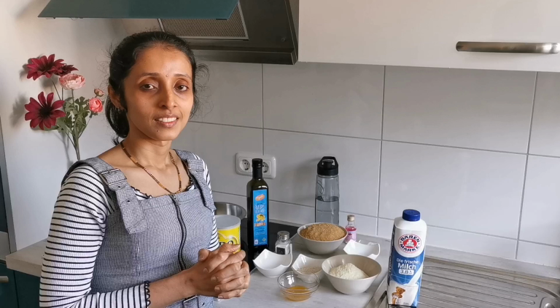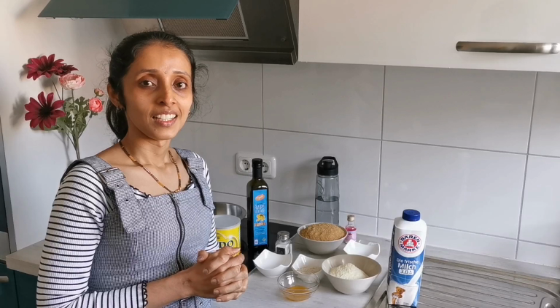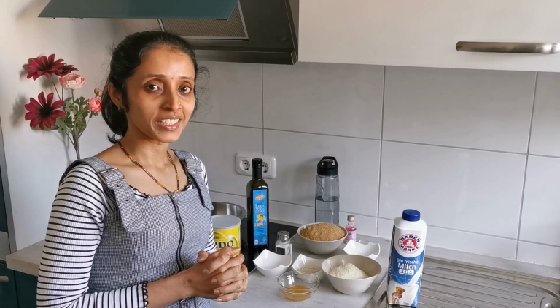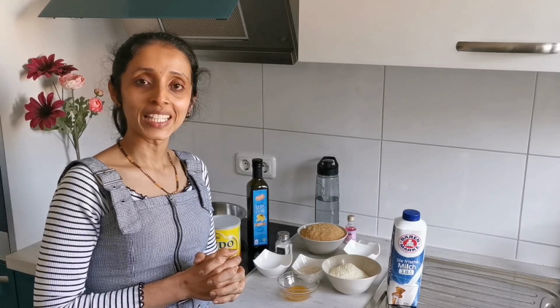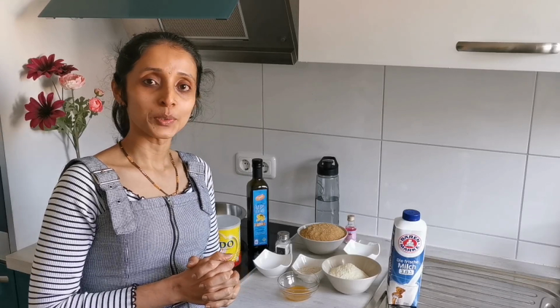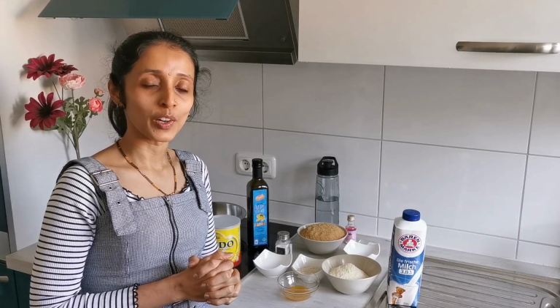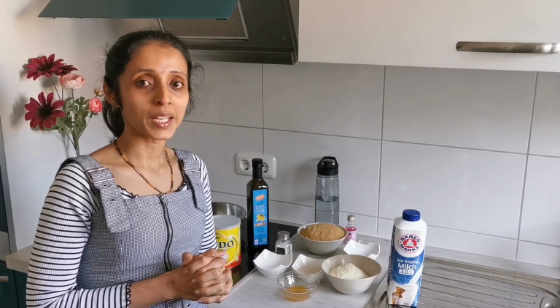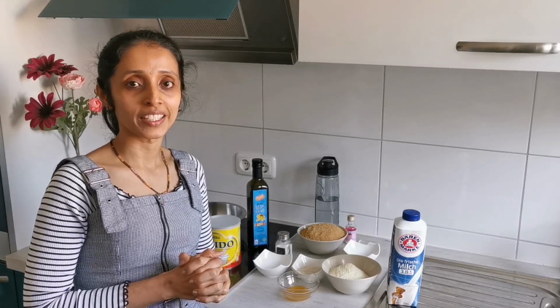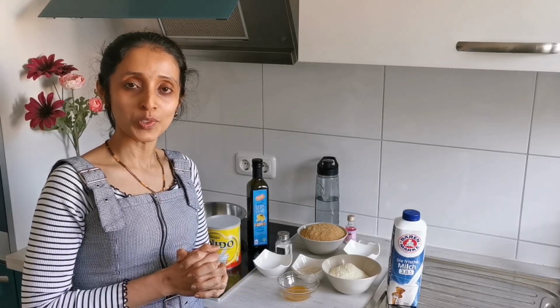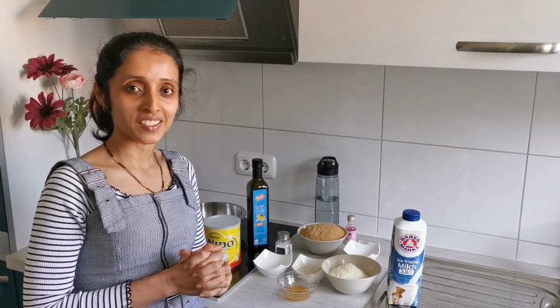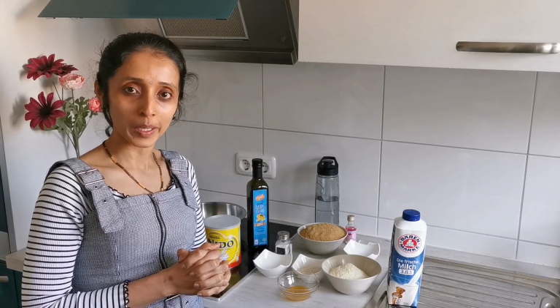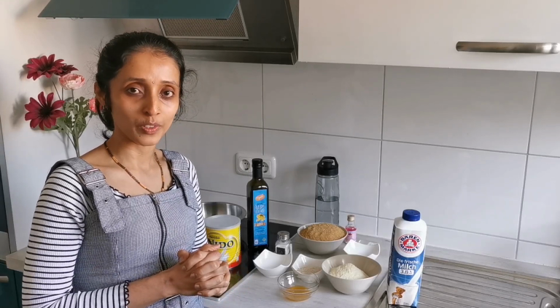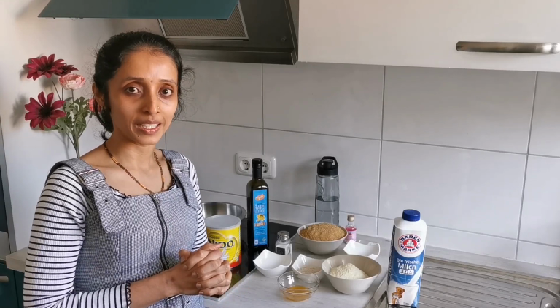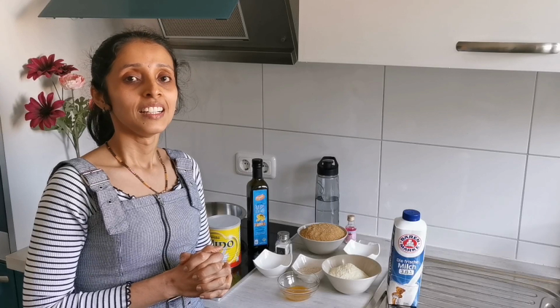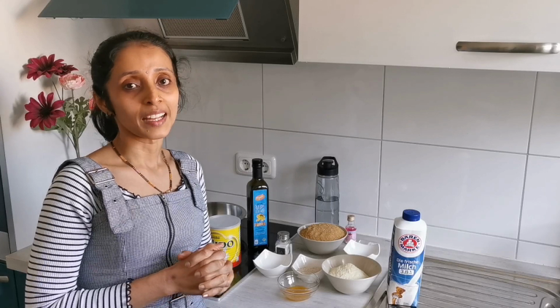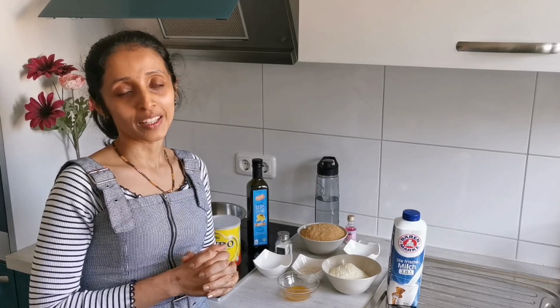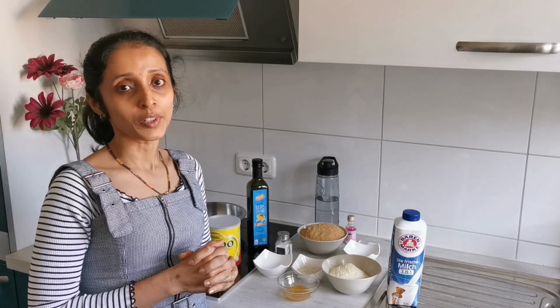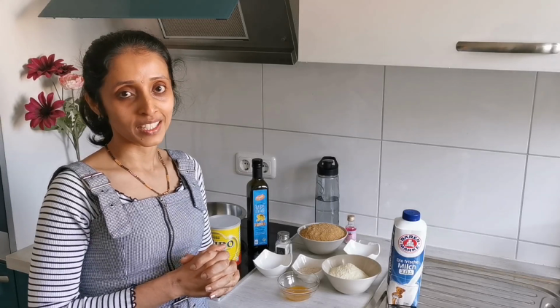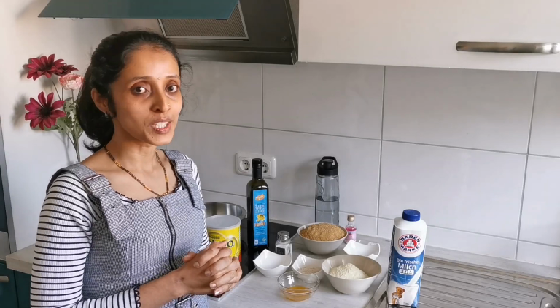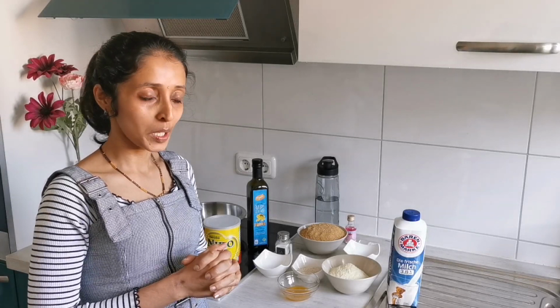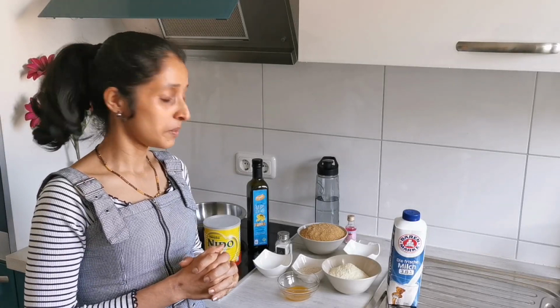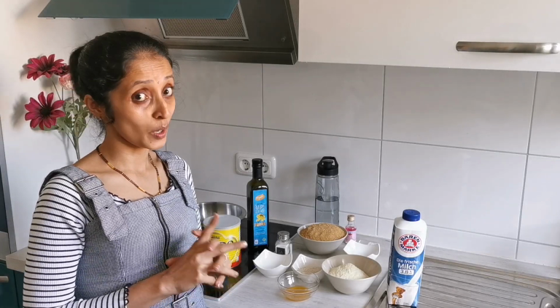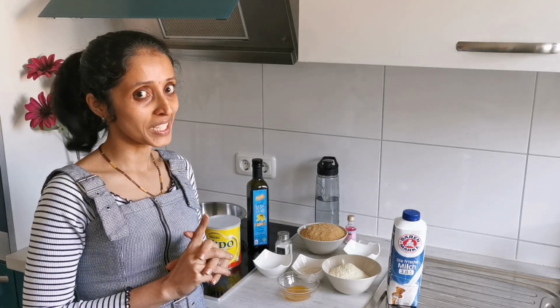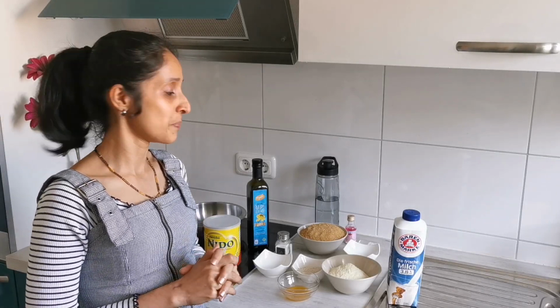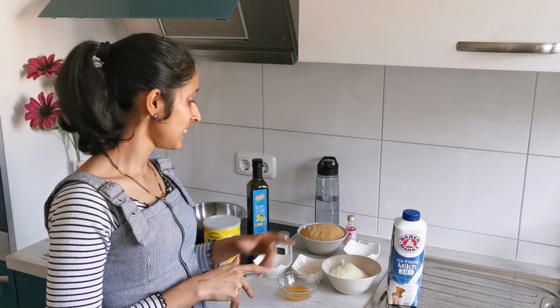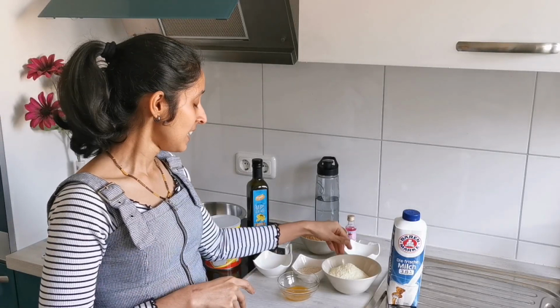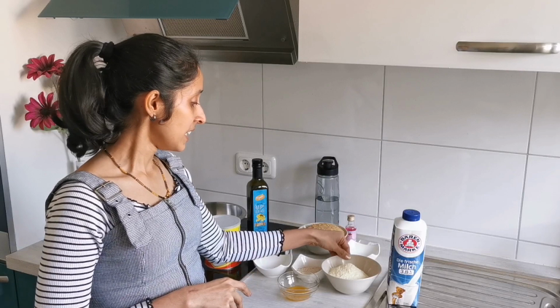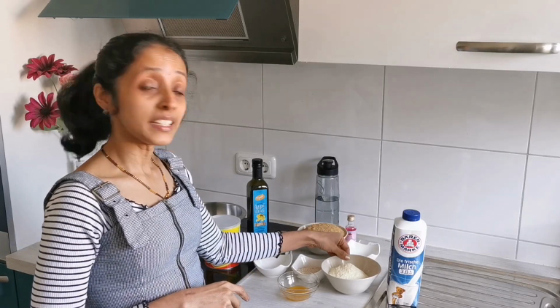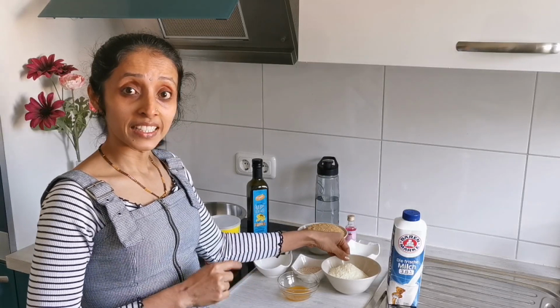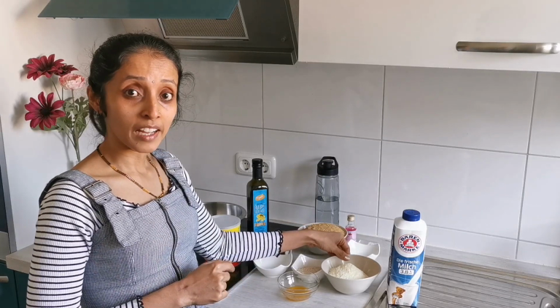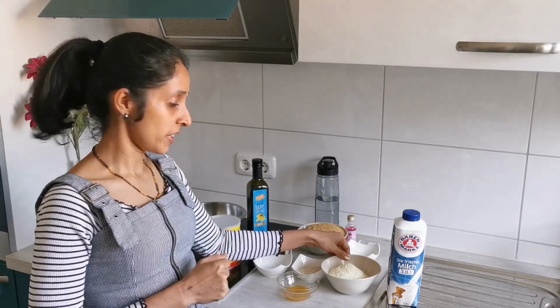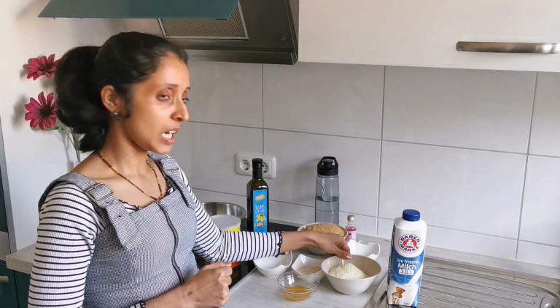Hello friends, welcome back to my blog. Today I'm sharing the most requested gulab jamun recipe, and I'm preparing it from scratch using milk powder and not from the instant pack. The ingredients I'll be sharing now.